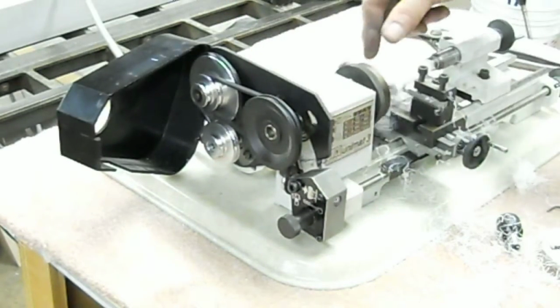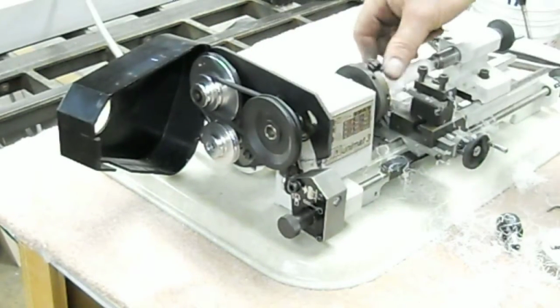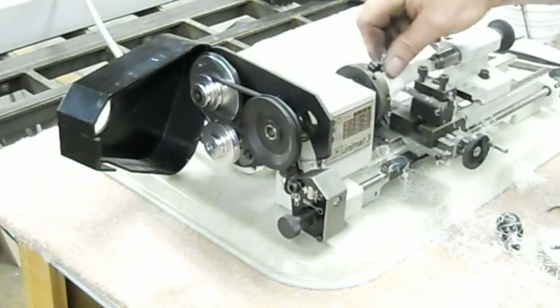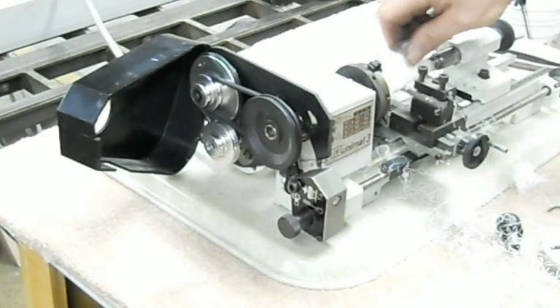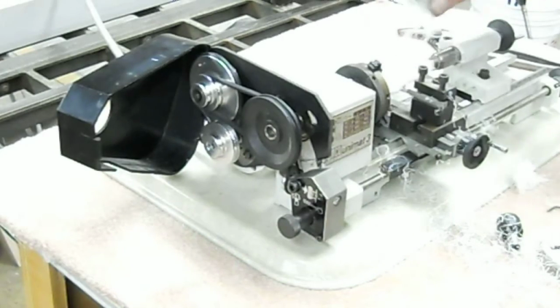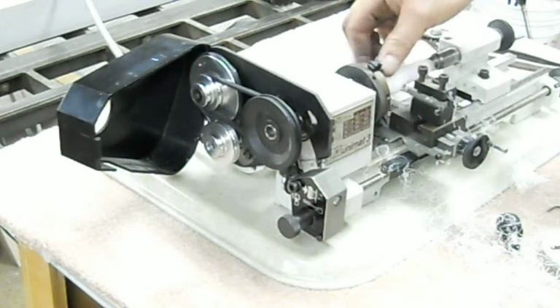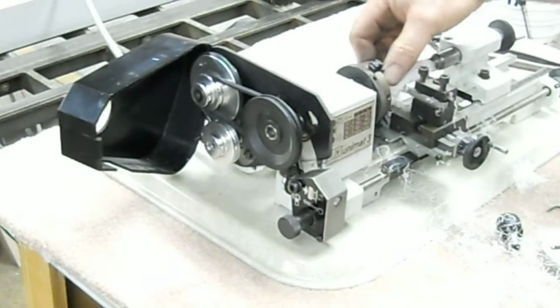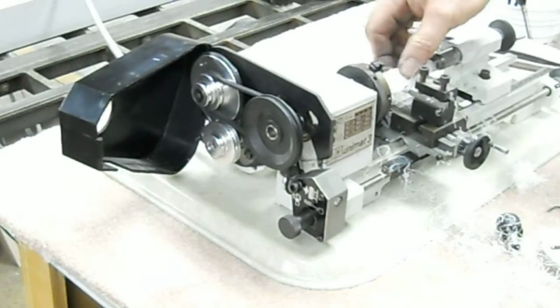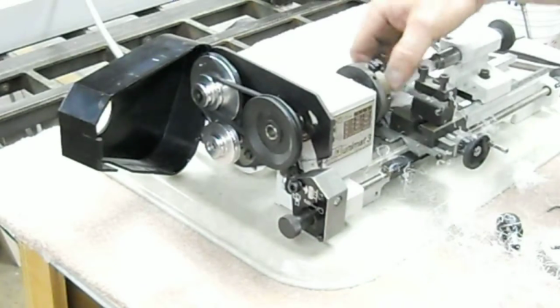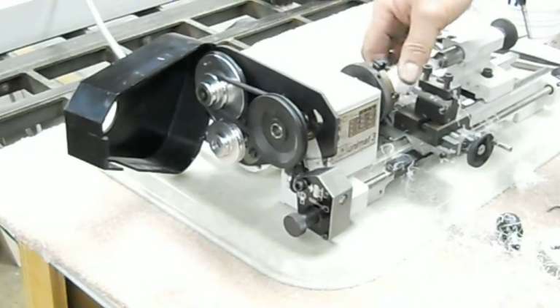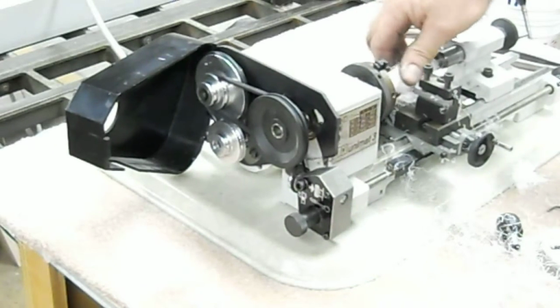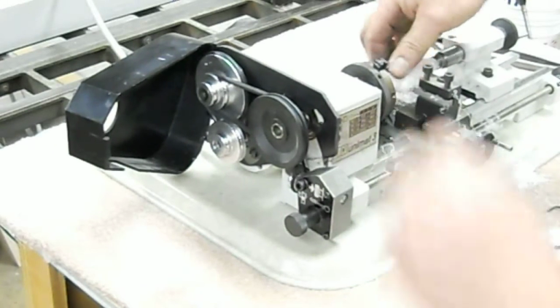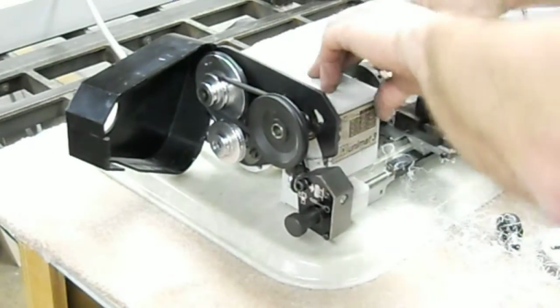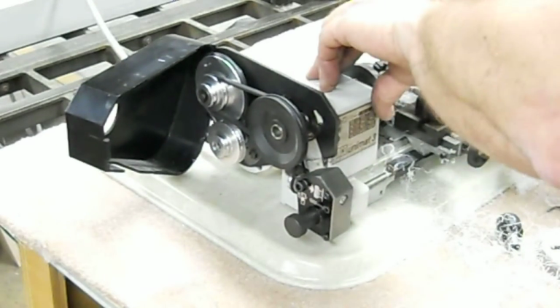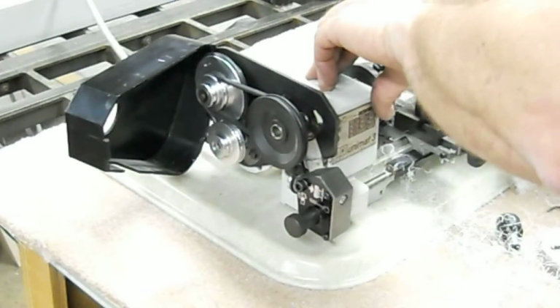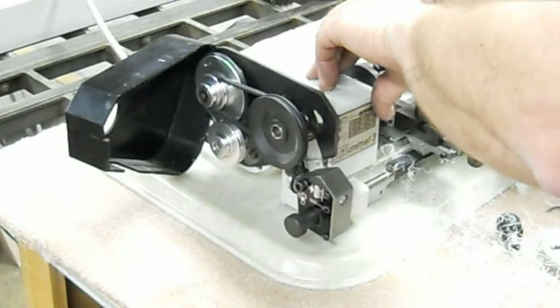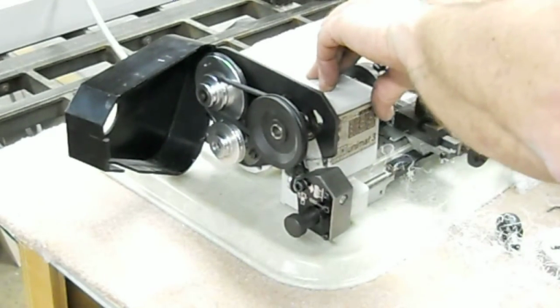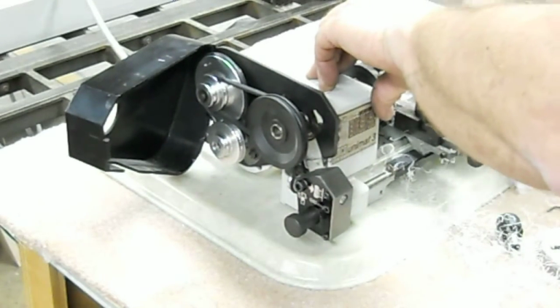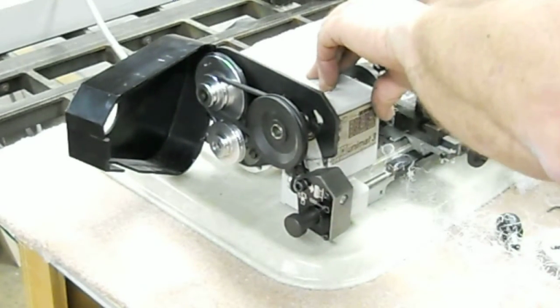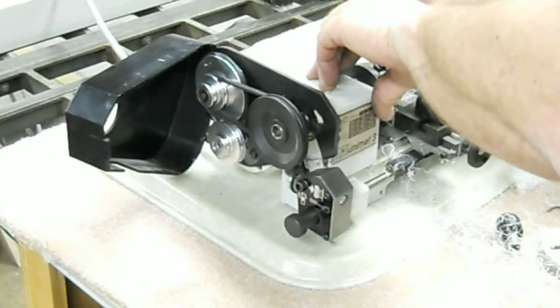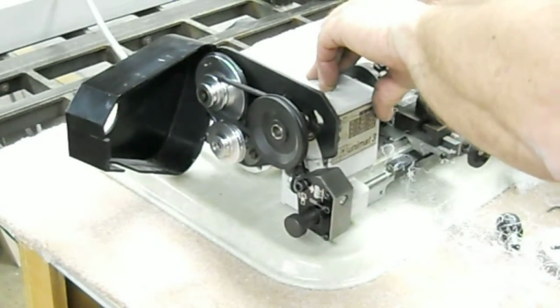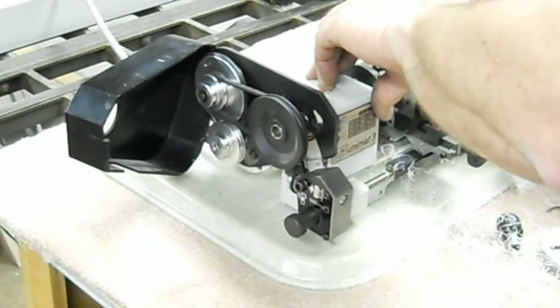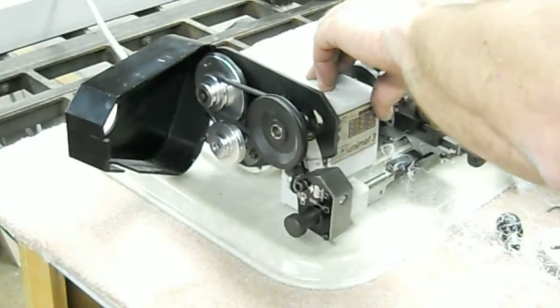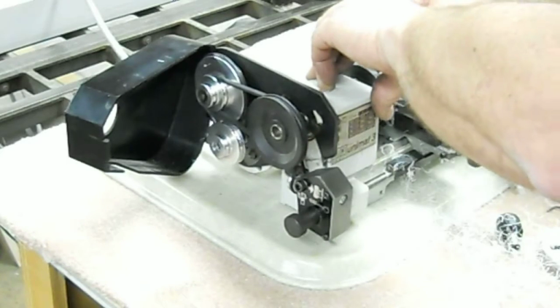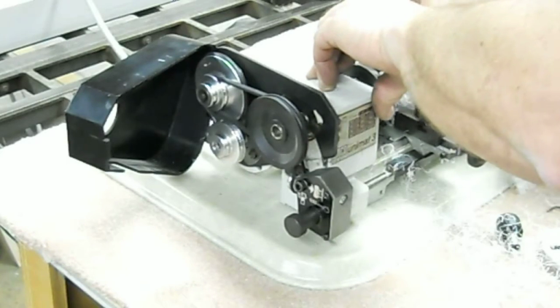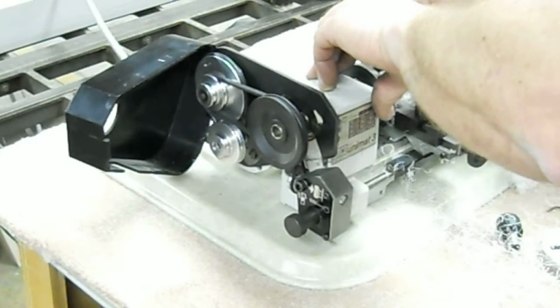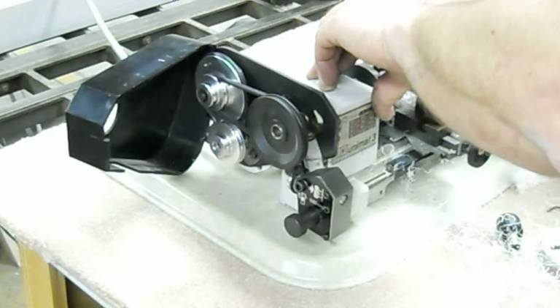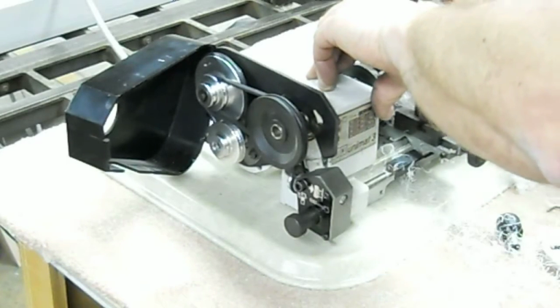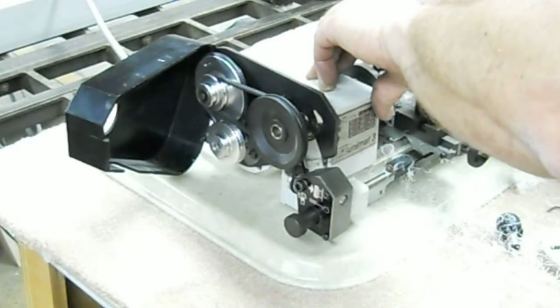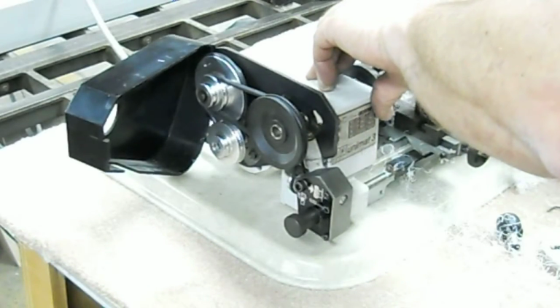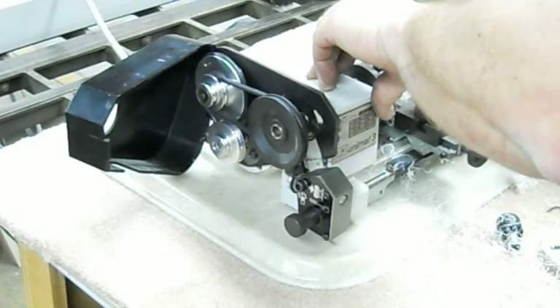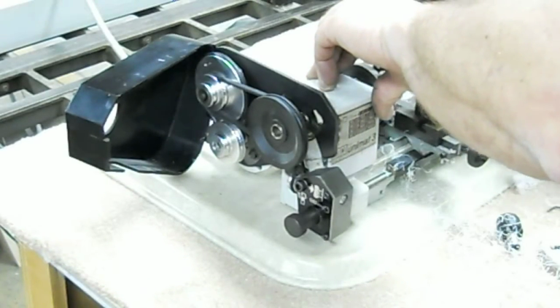So quite a useful range of speeds, and it cuts delrin quite nicely. I think it'll also cut brass and aluminum very well. I'll be a little leery of cutting steel with it, though I guess there are people that will do it.